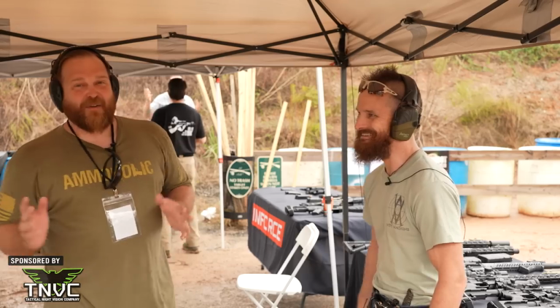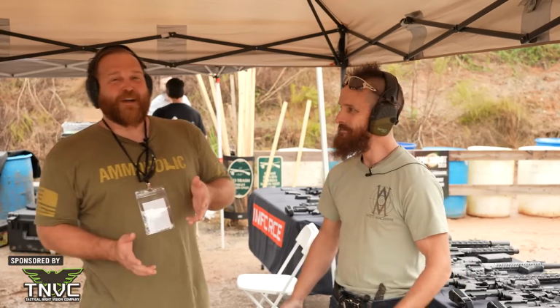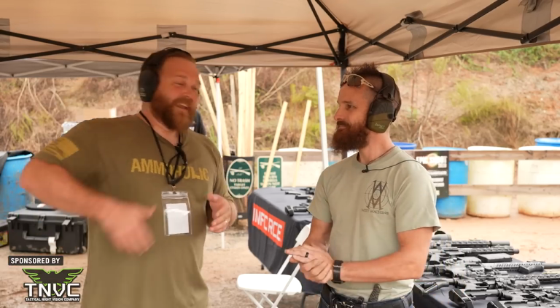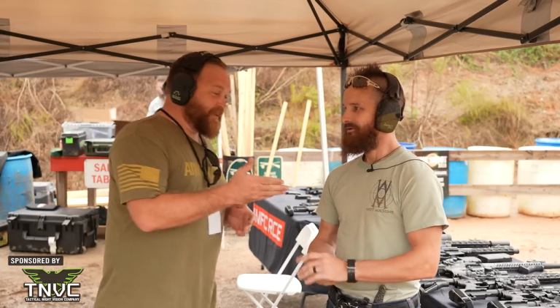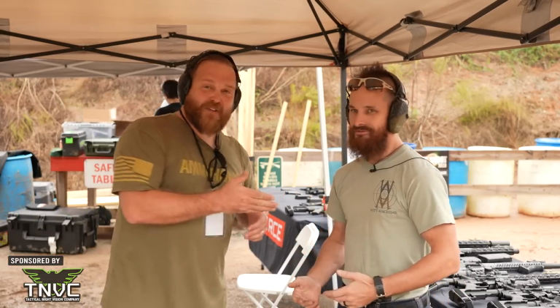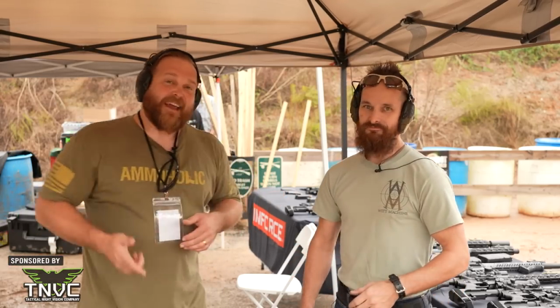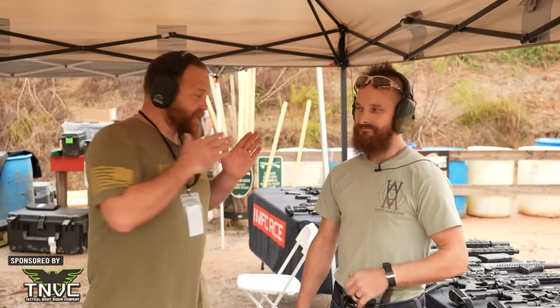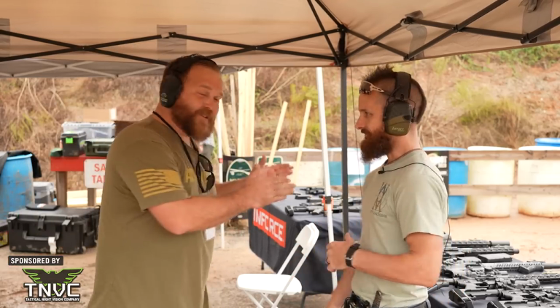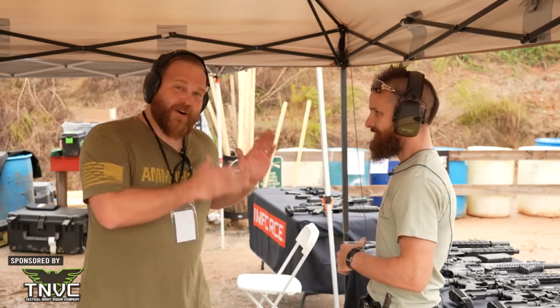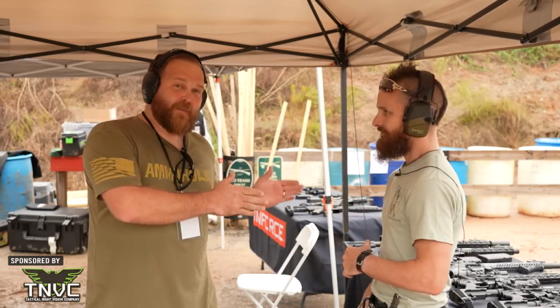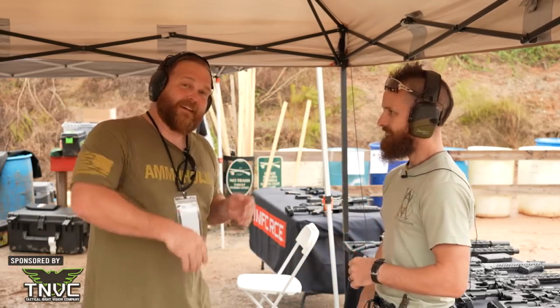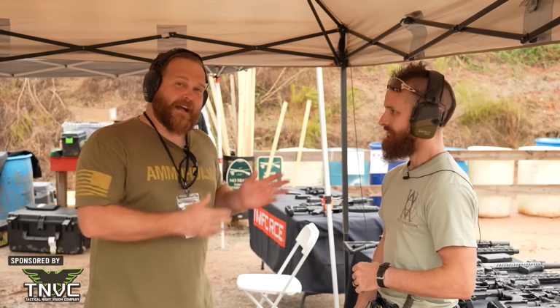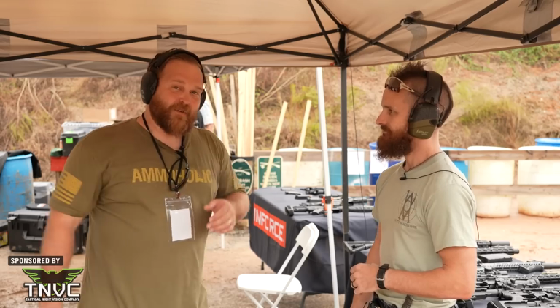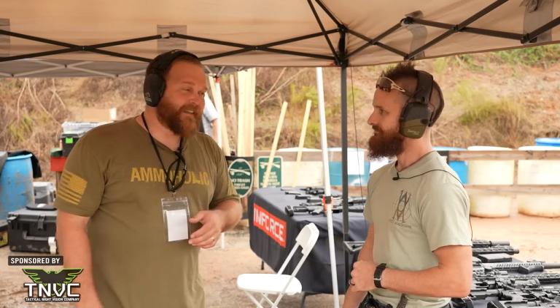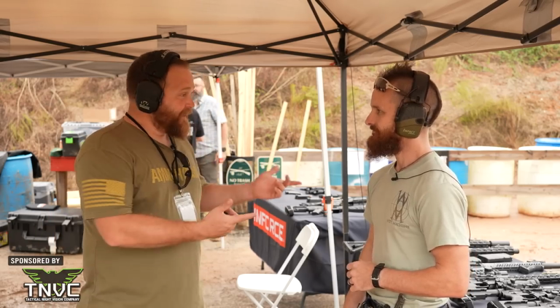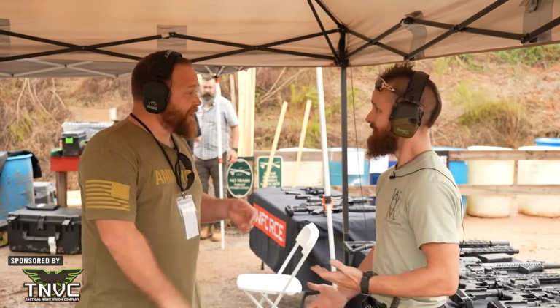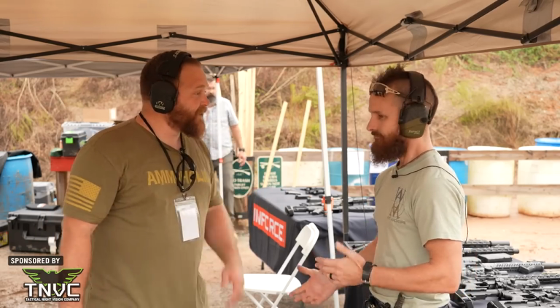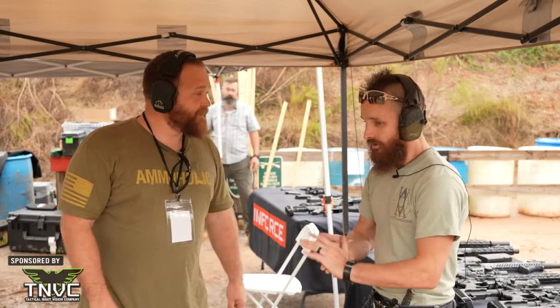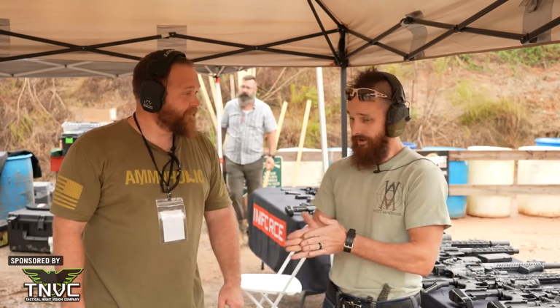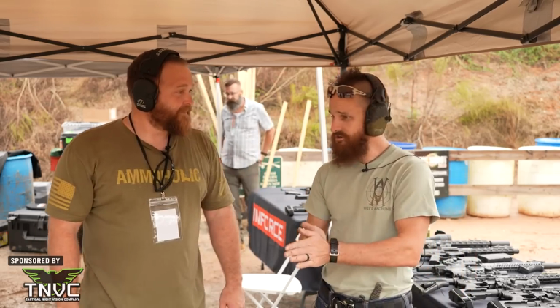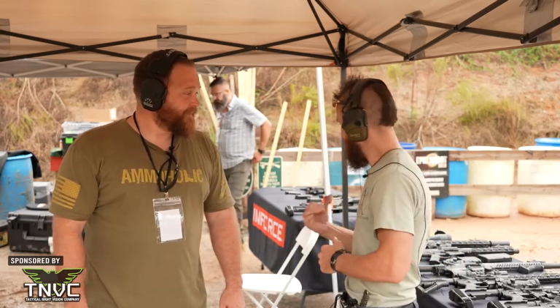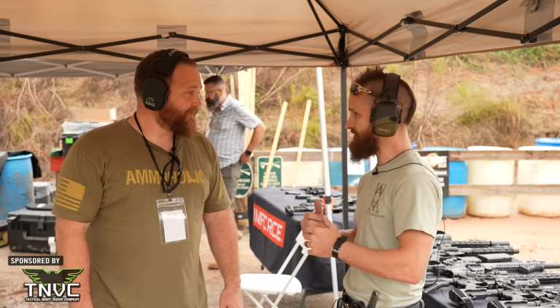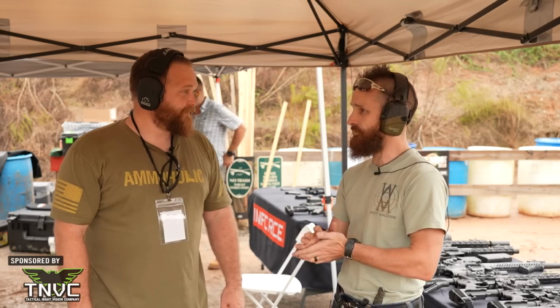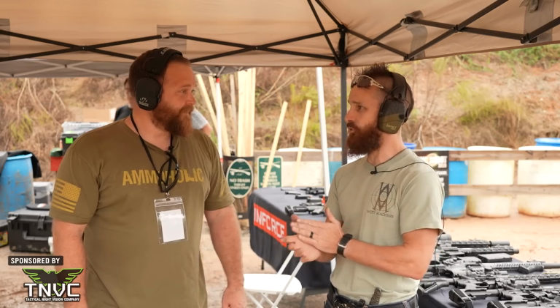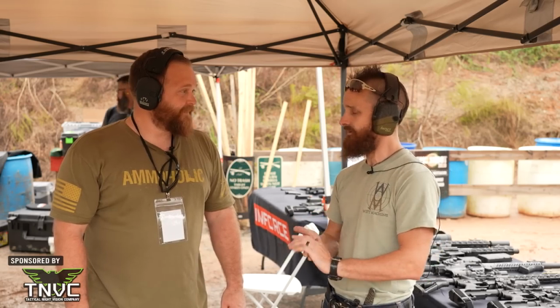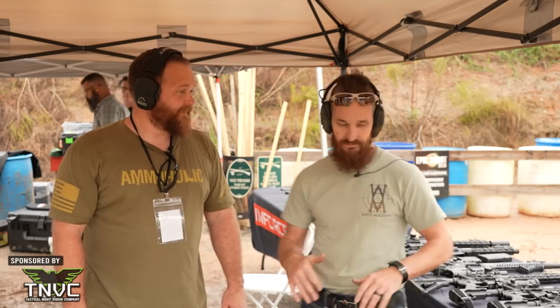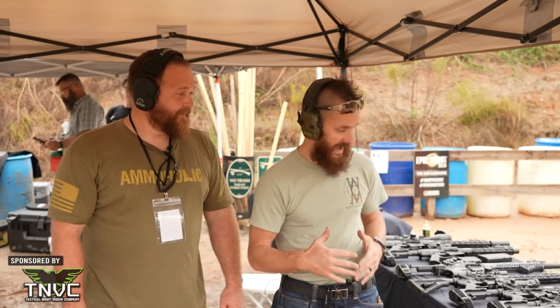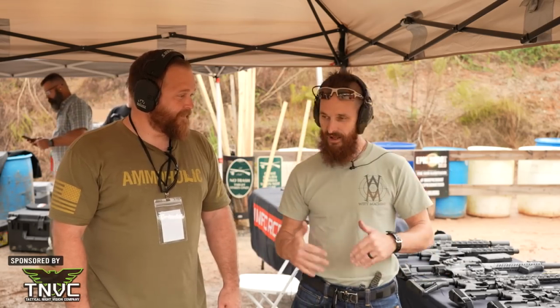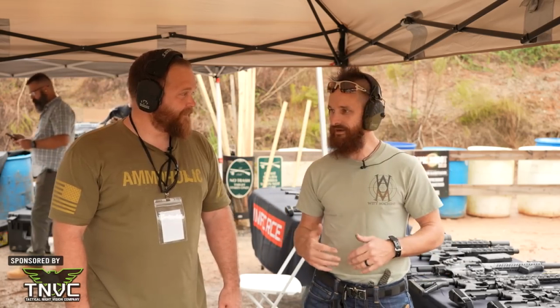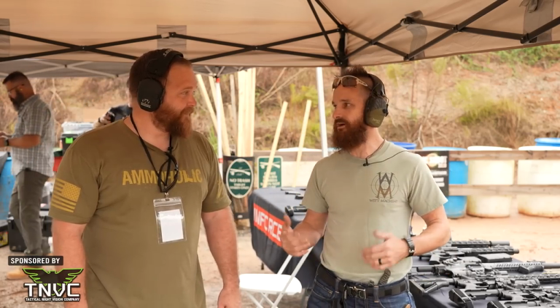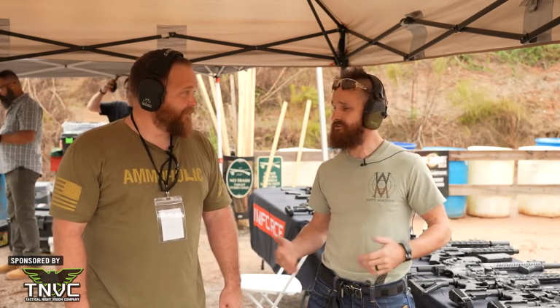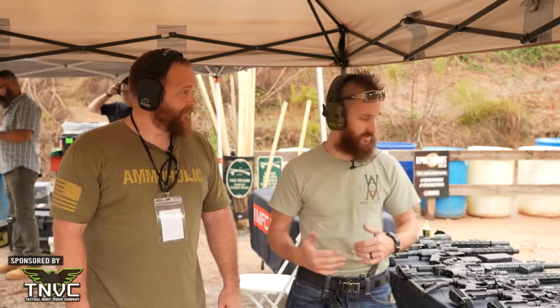Of course we're here — he's from Witt Machine. The suppressors here are from Witt, the rifles are from Leviathan. Inforce gave us a bunch of lights so we could look cool today. So outside of Black Huns, we got Black Huns with lights, which is kind of cool.